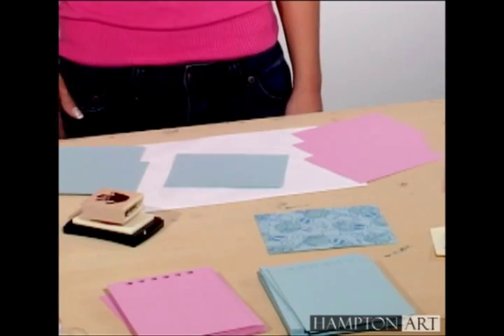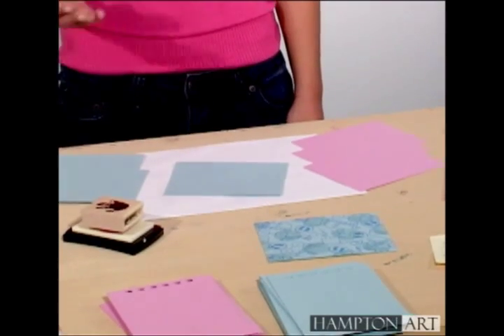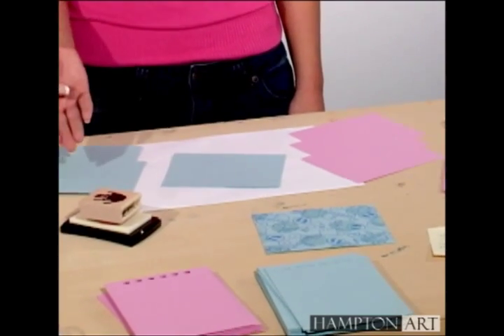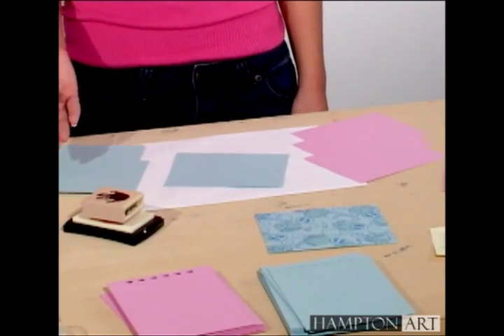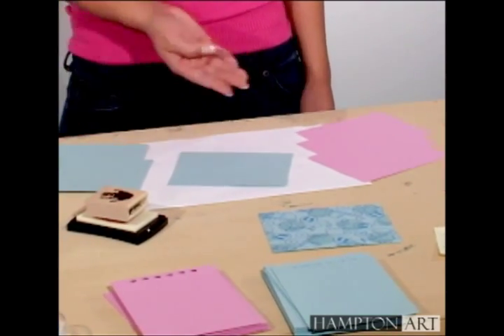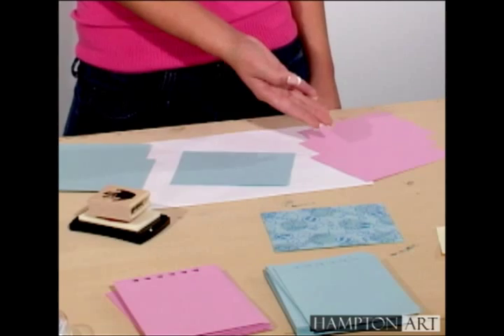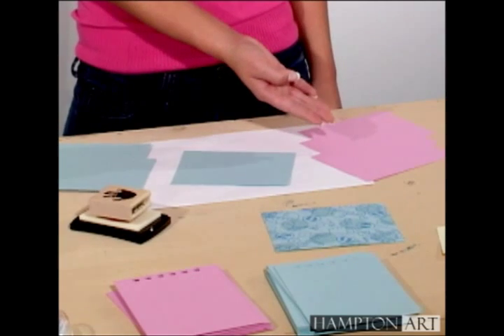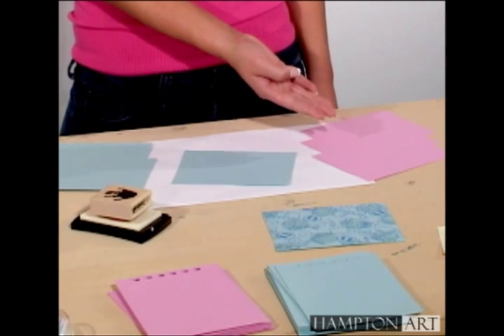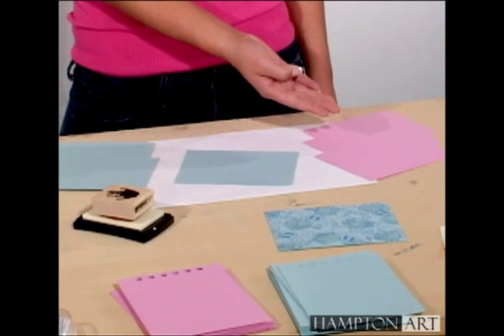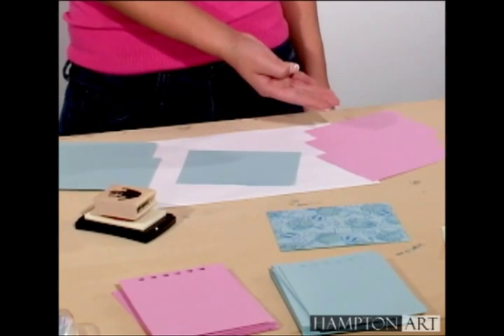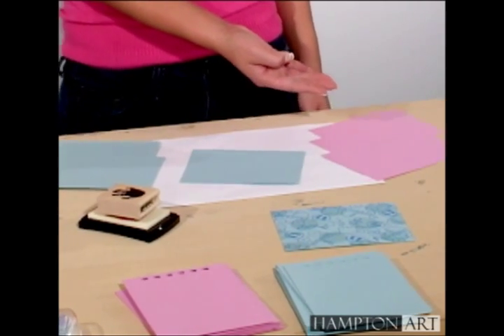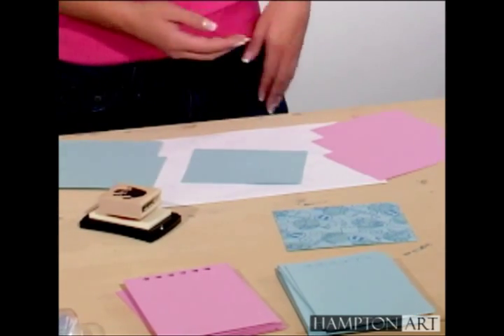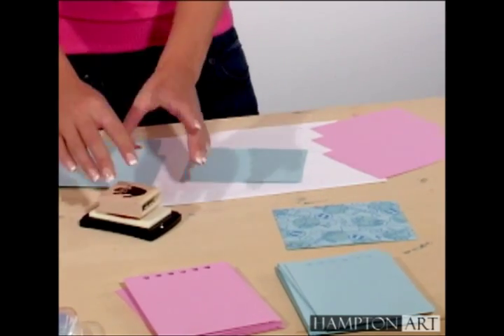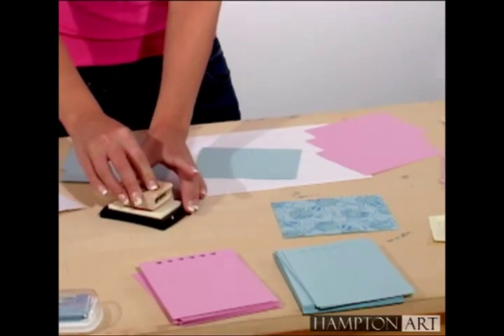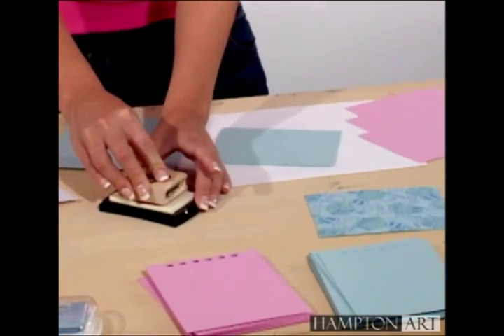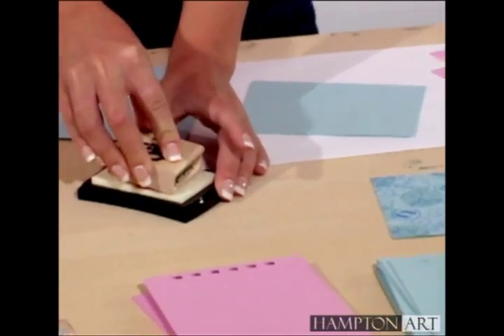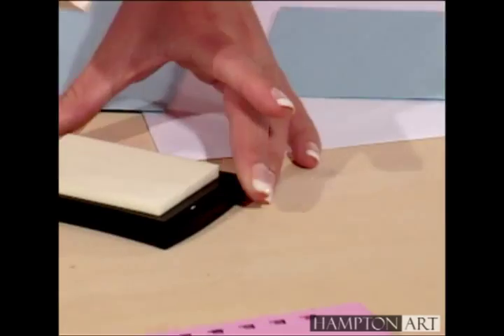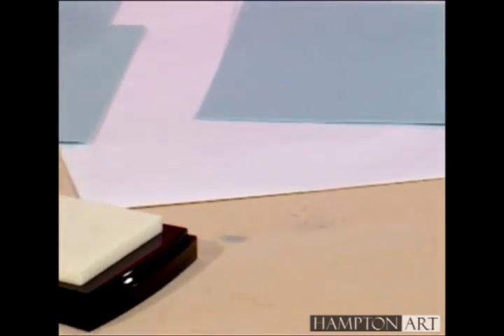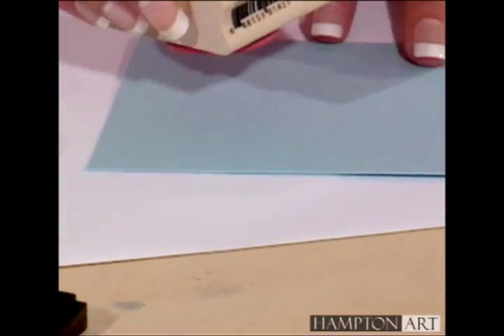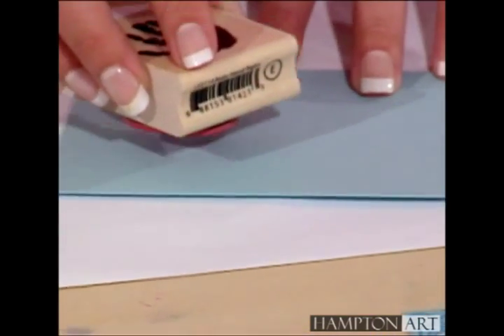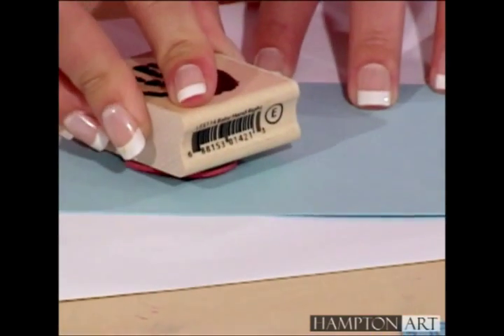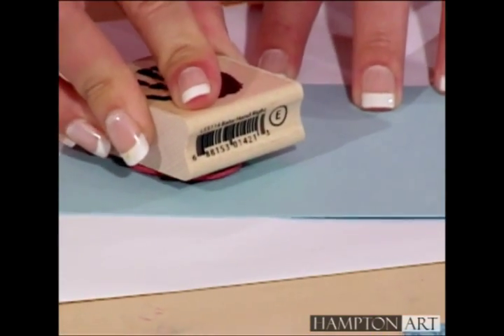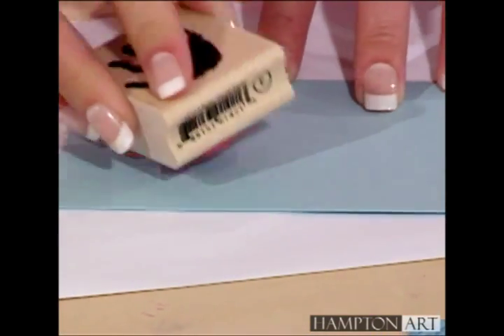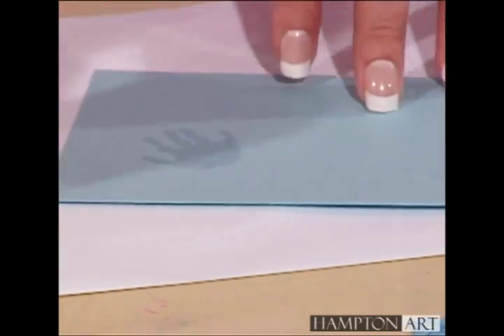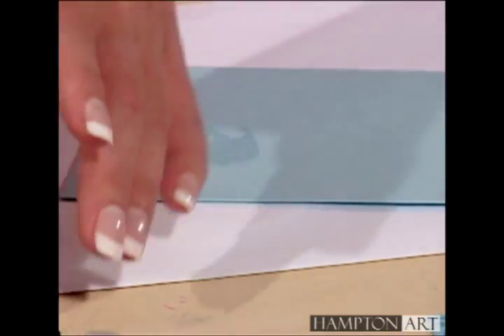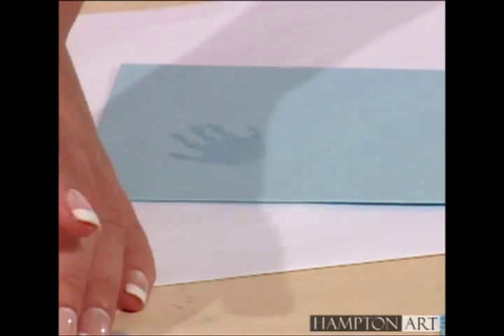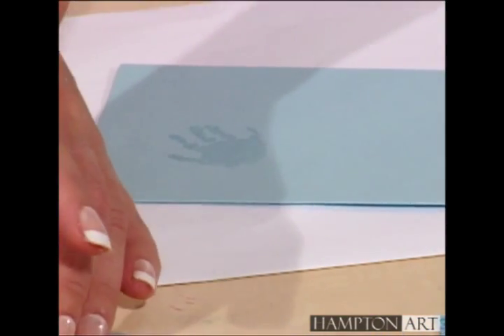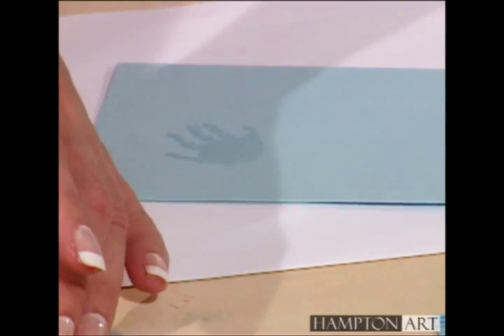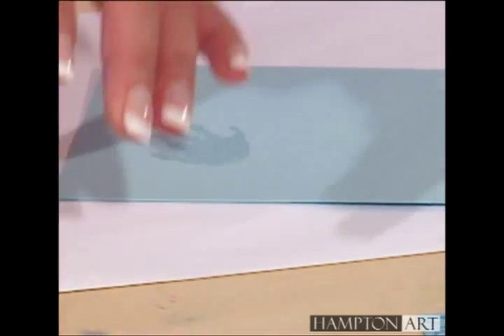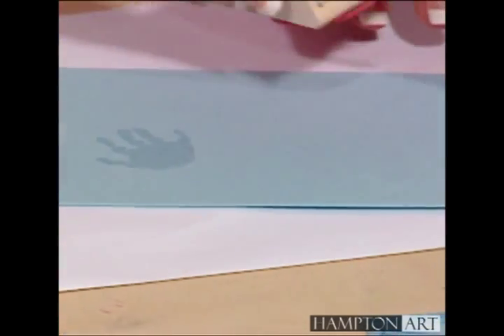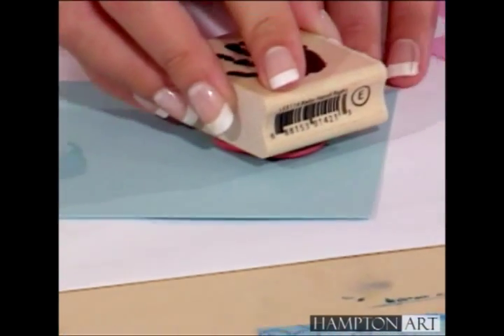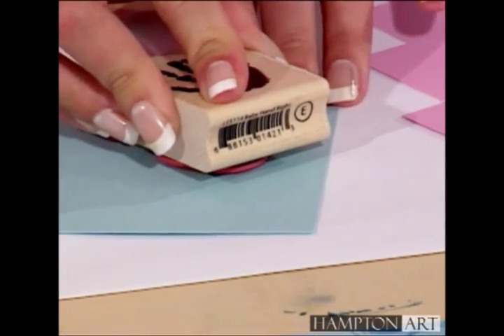Stamp three pieces of blue and three pieces of pink cardstock with the watermark pad. The paper darkens to a deeper shade as ink penetrates the paper, so you can stamp all your cardstock to a matching tone with this one ink pad.